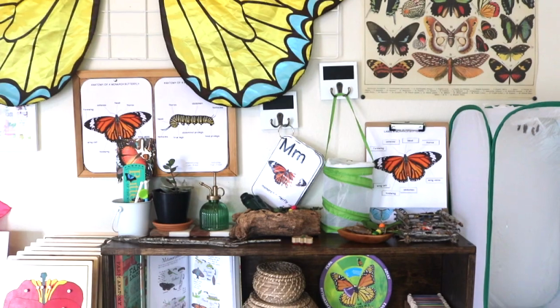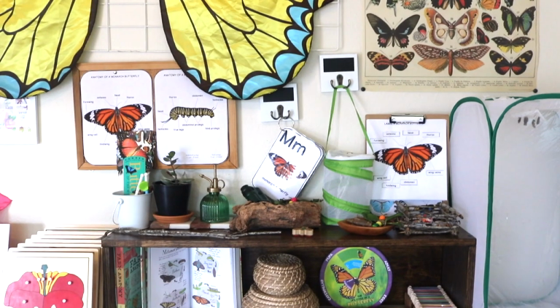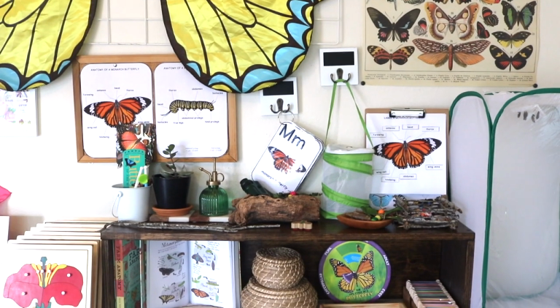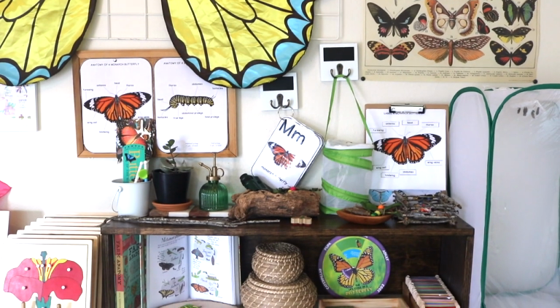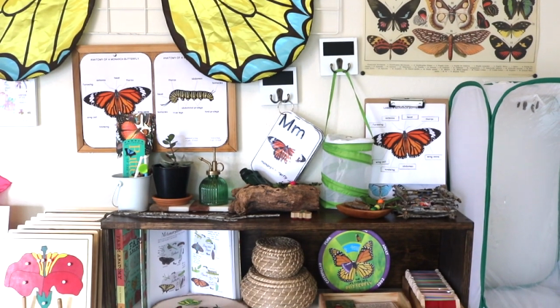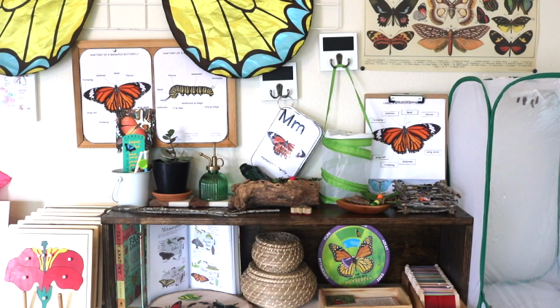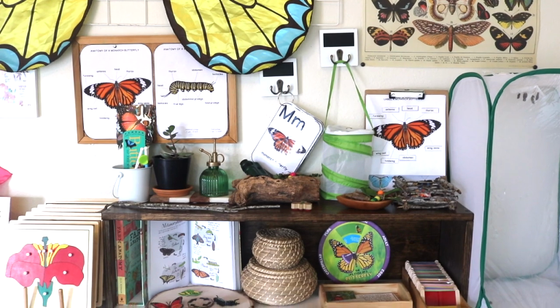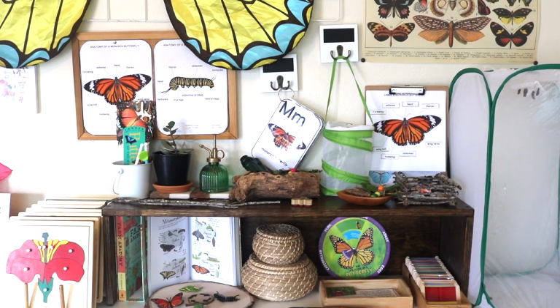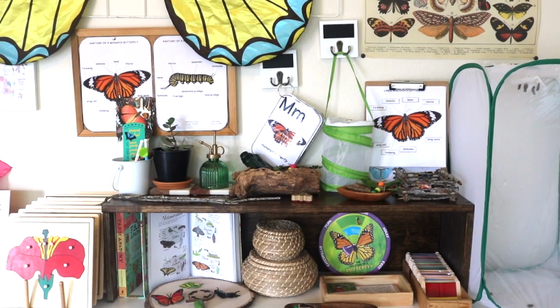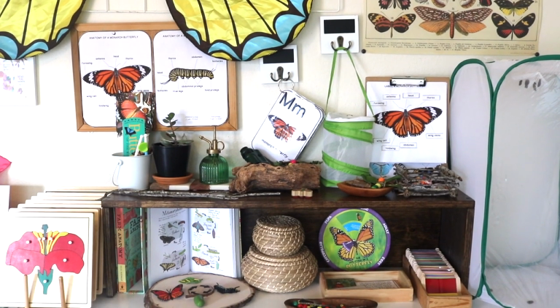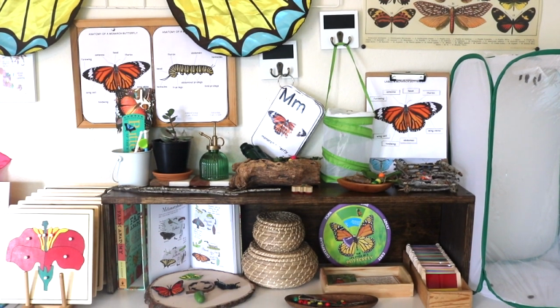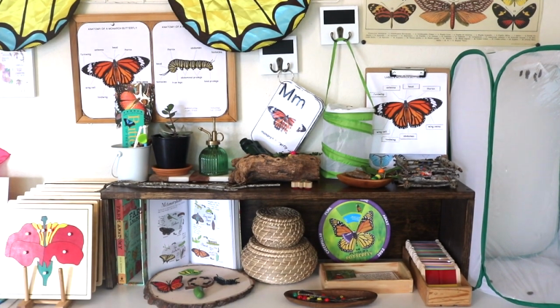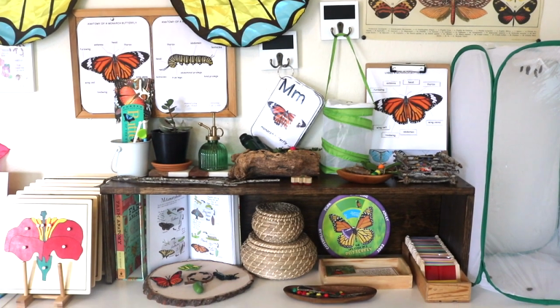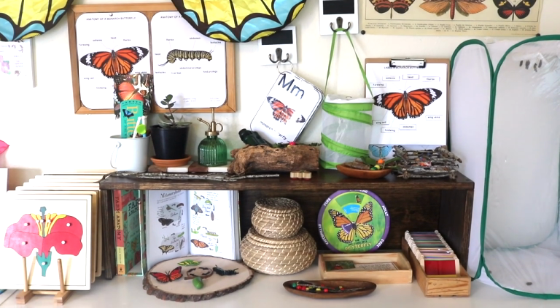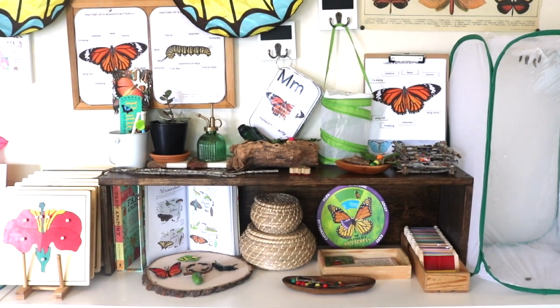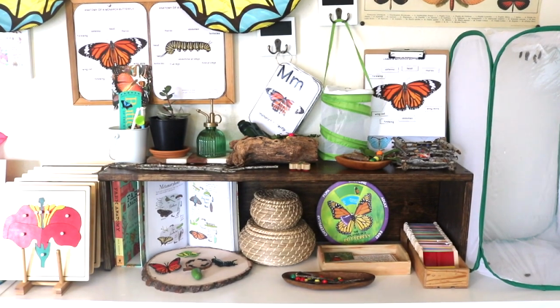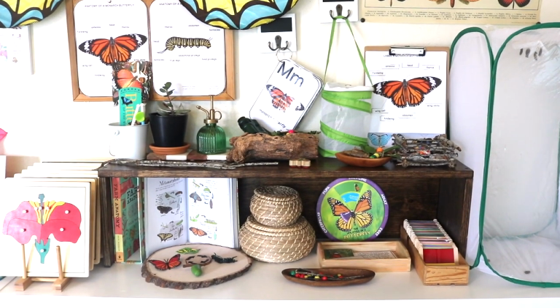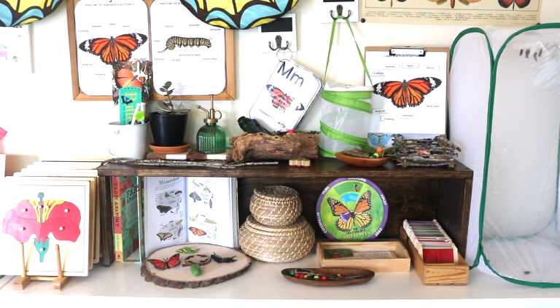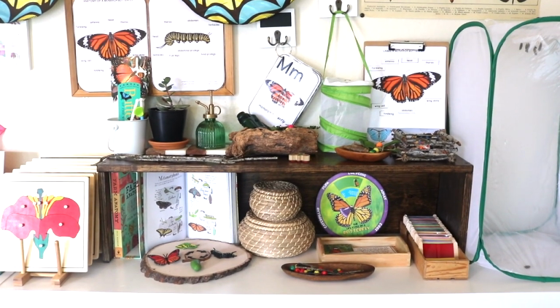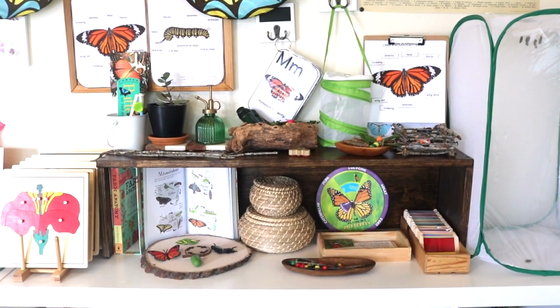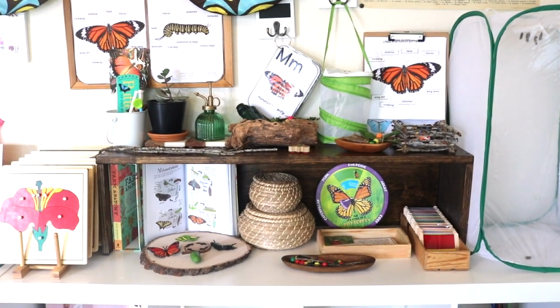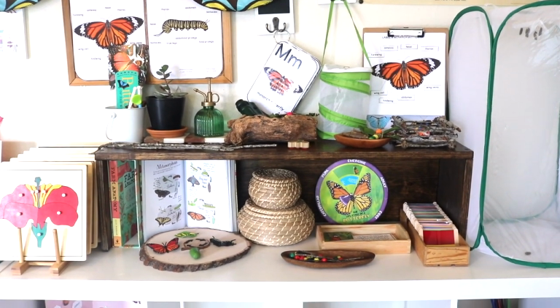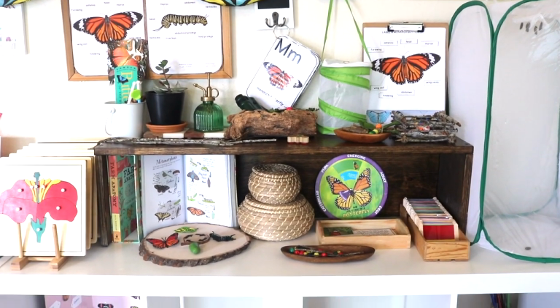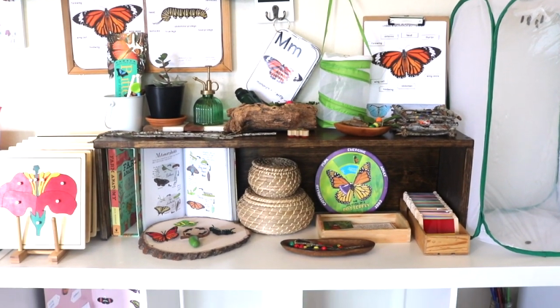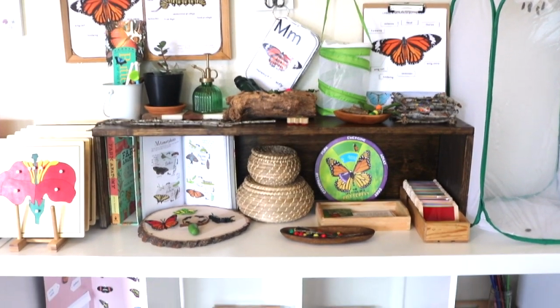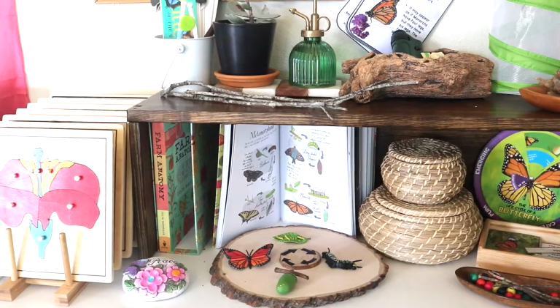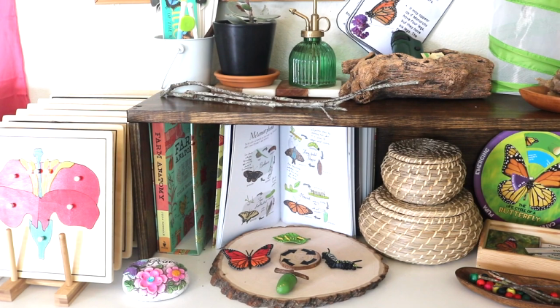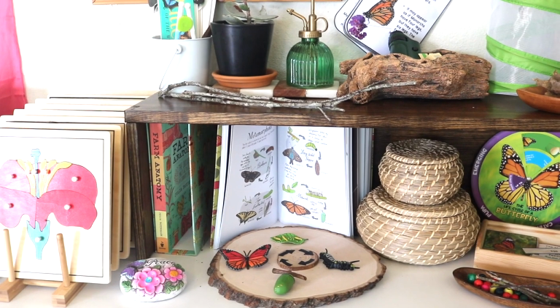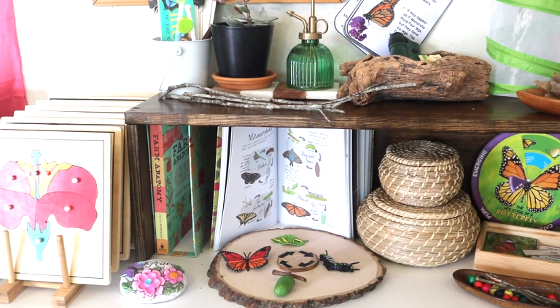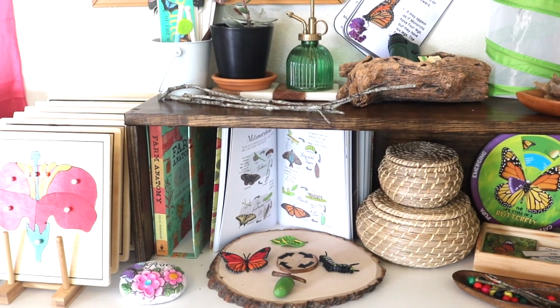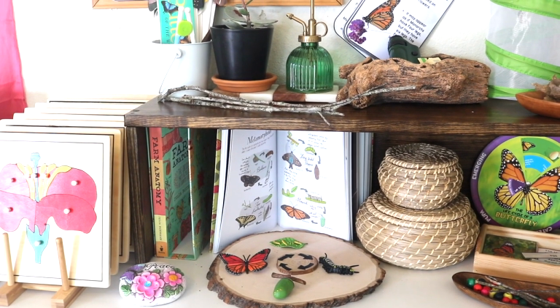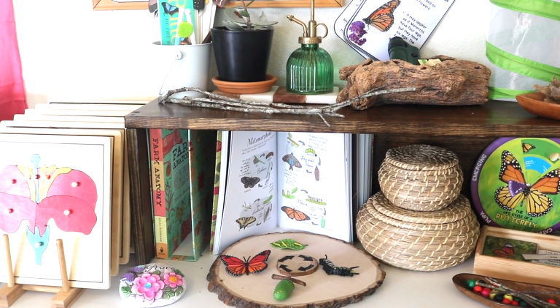Hi there again and welcome back to my channel. Today I'm sharing our unit study shelves on a butterfly unit we began about three weeks ago.